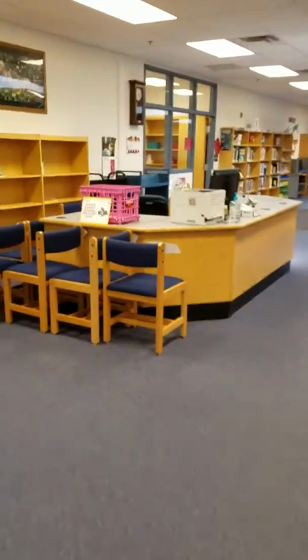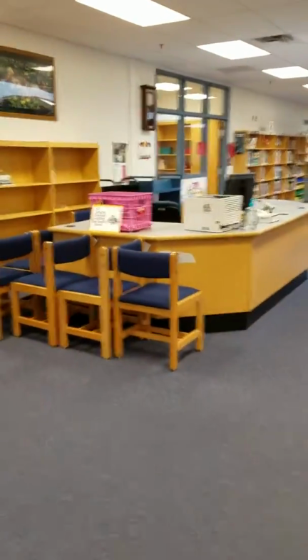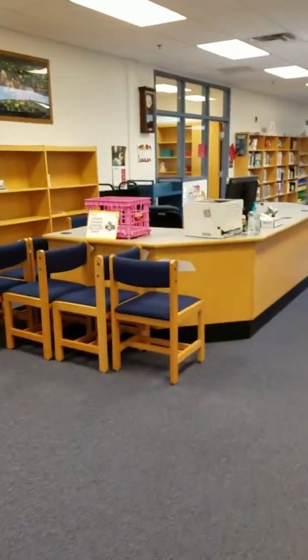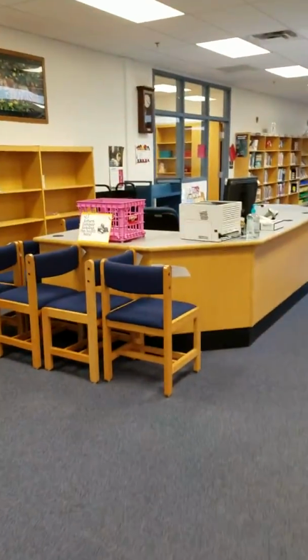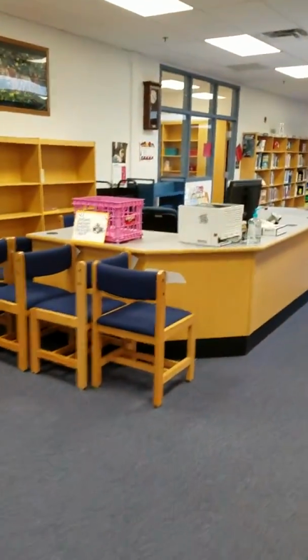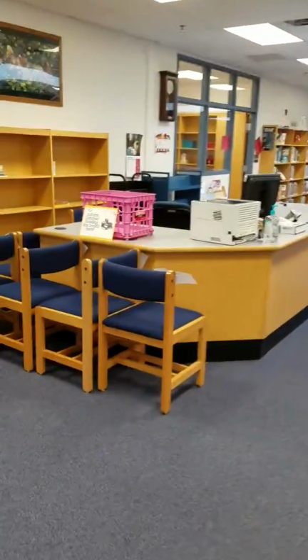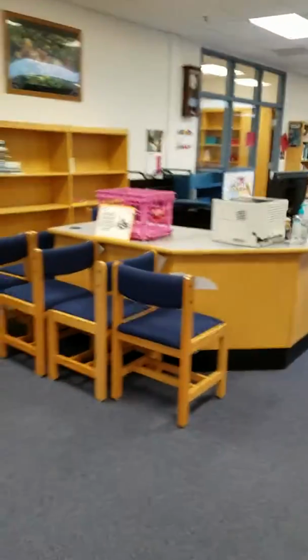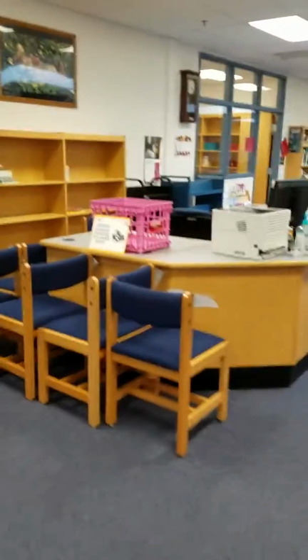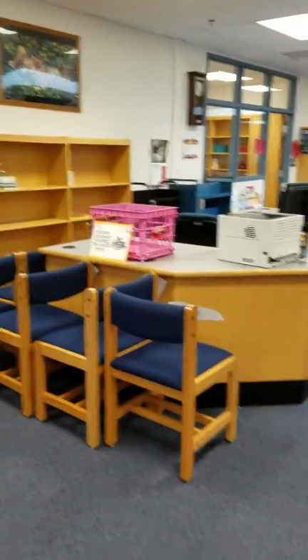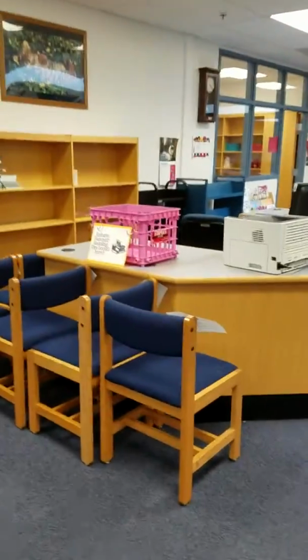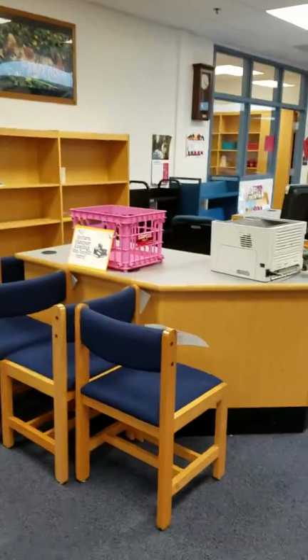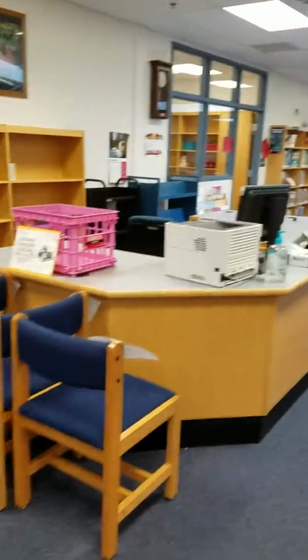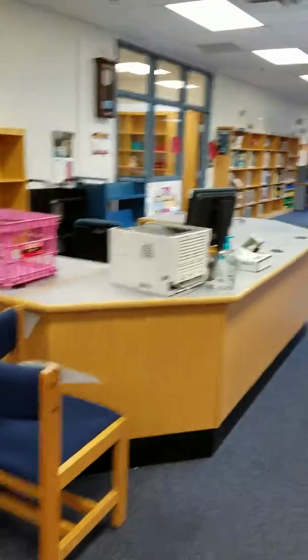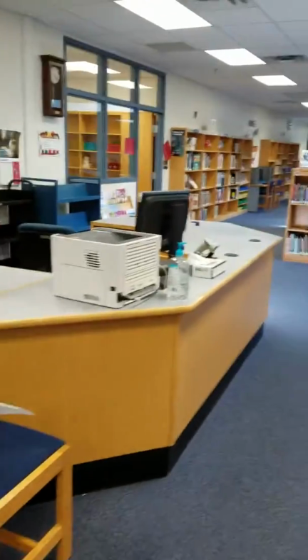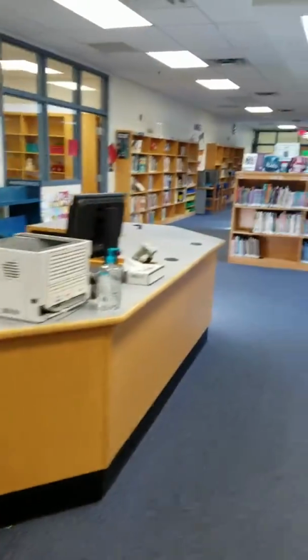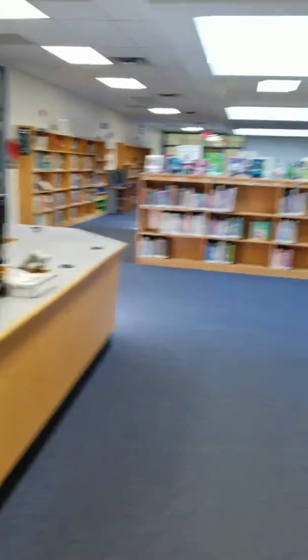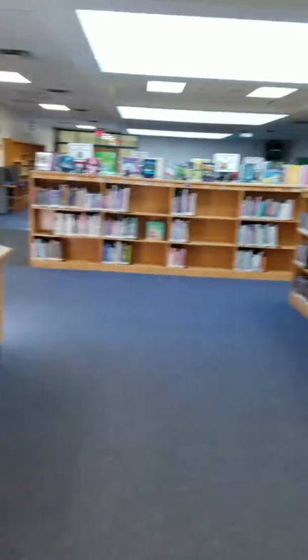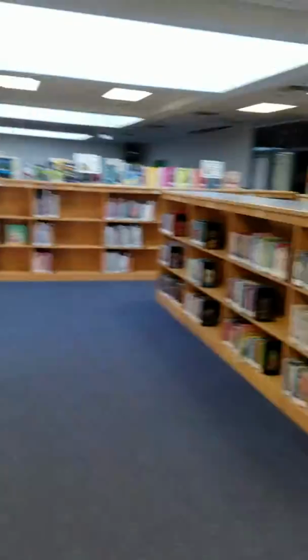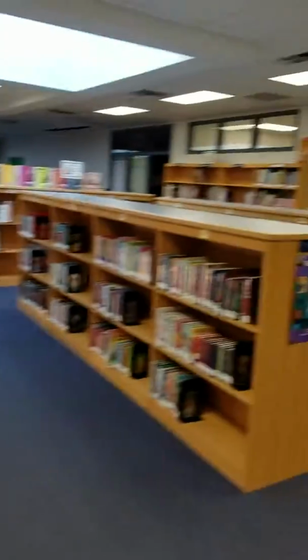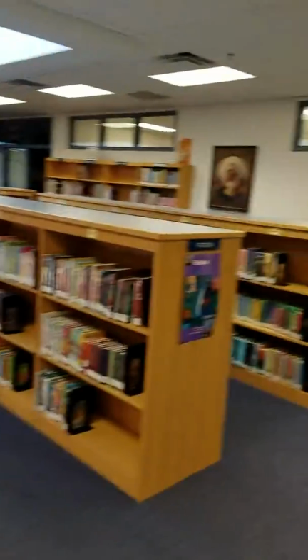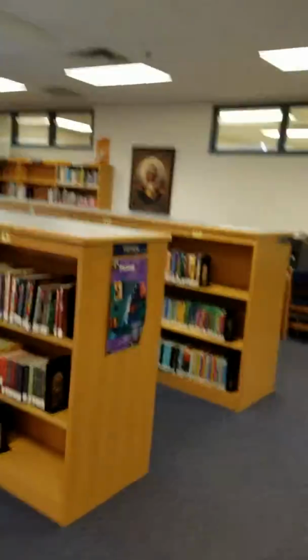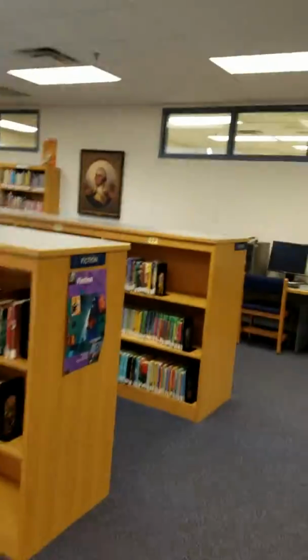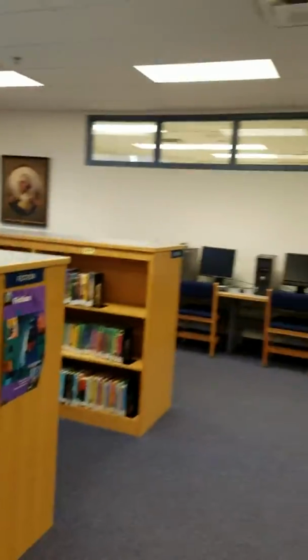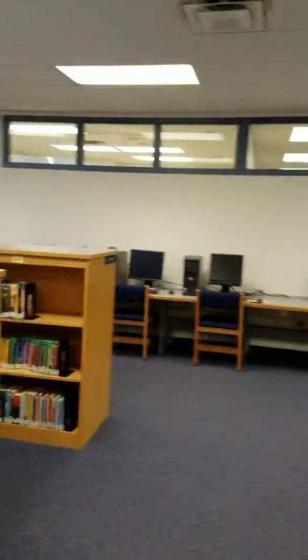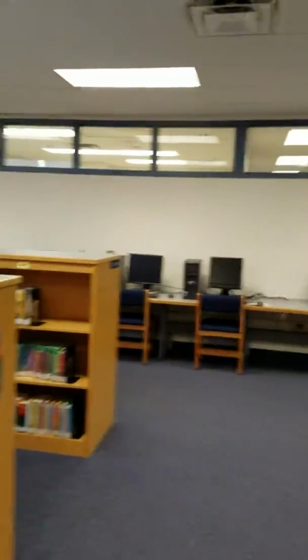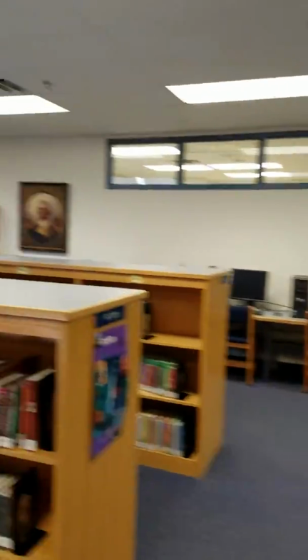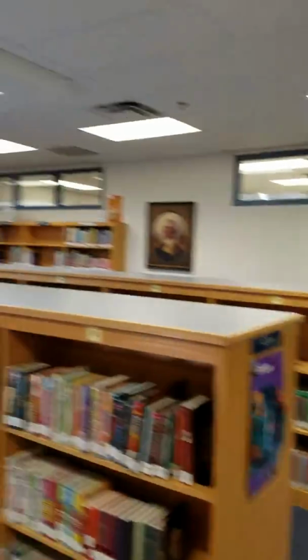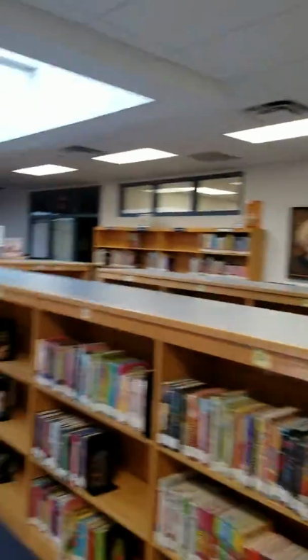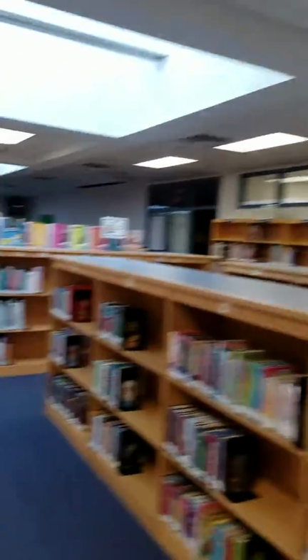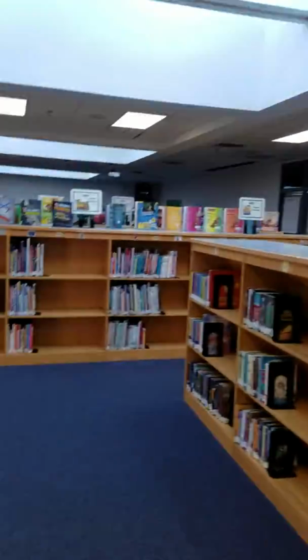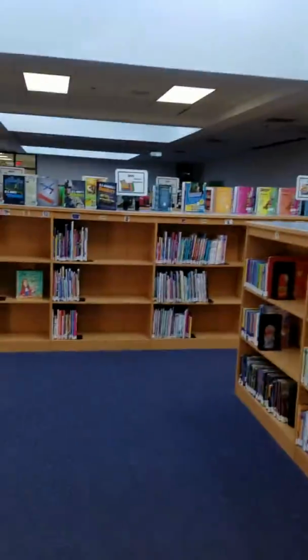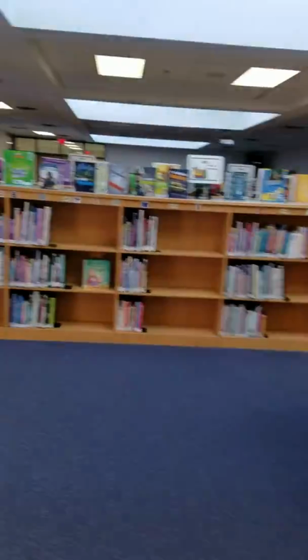It's the librarian desk. And shelves and shelves, and some windows to other classrooms.